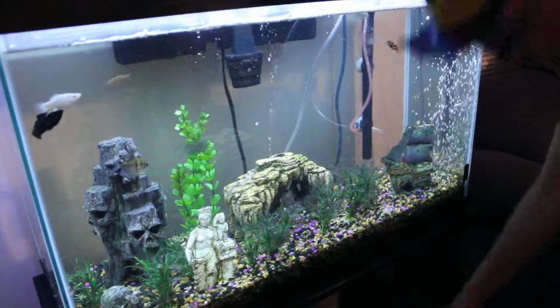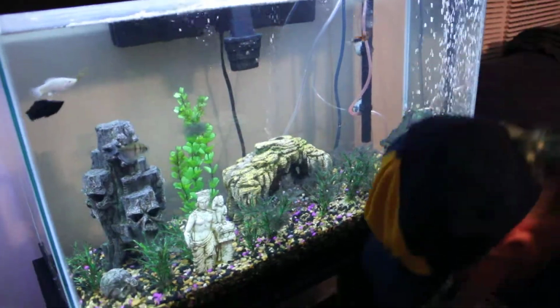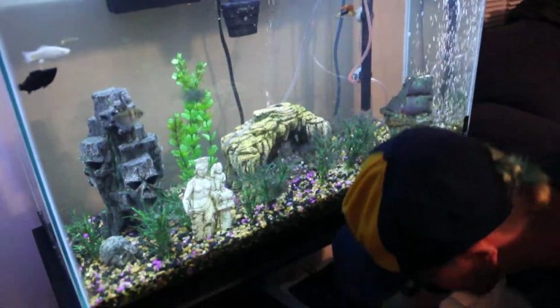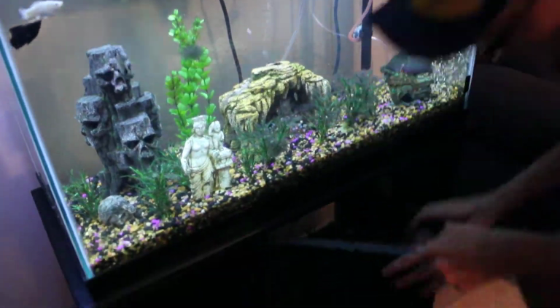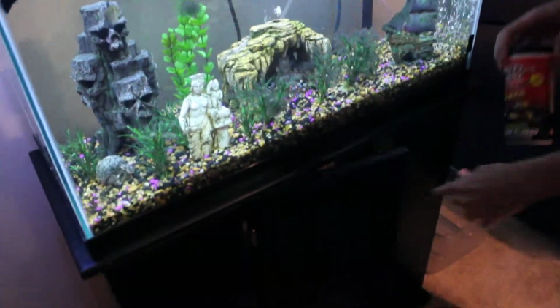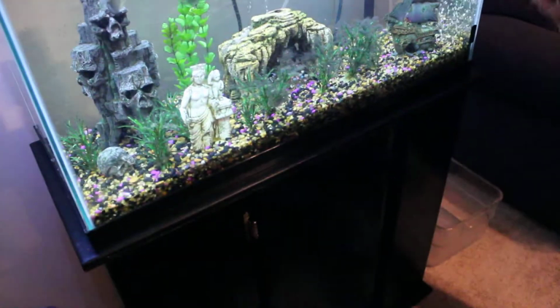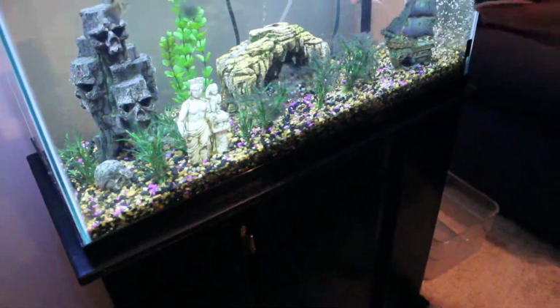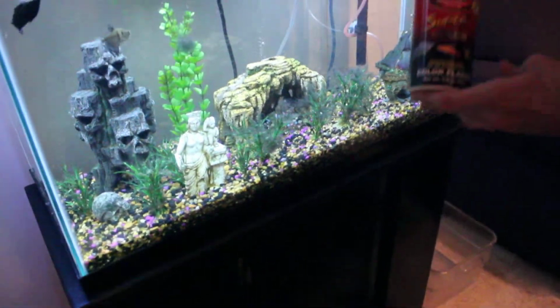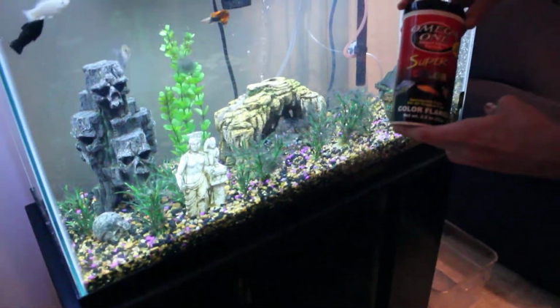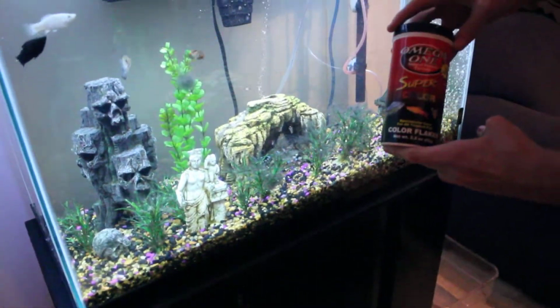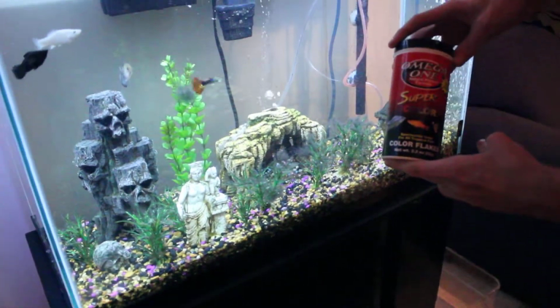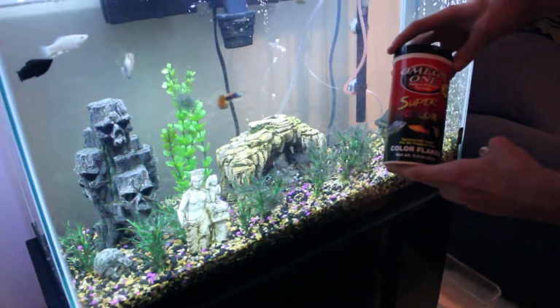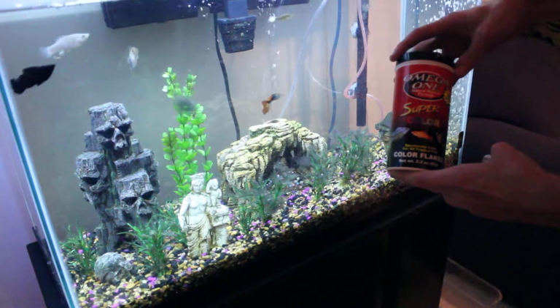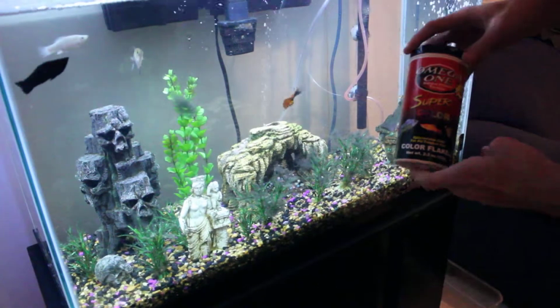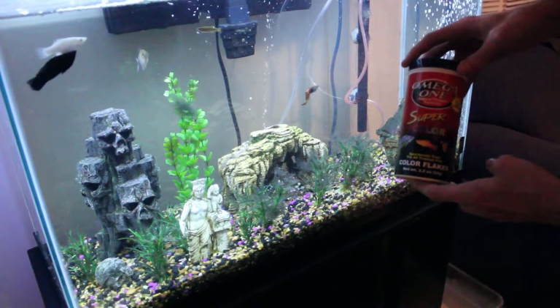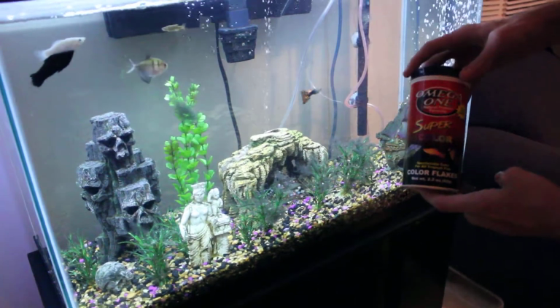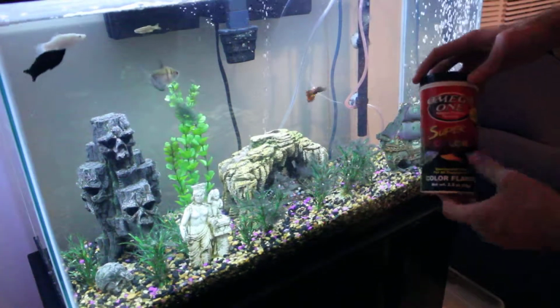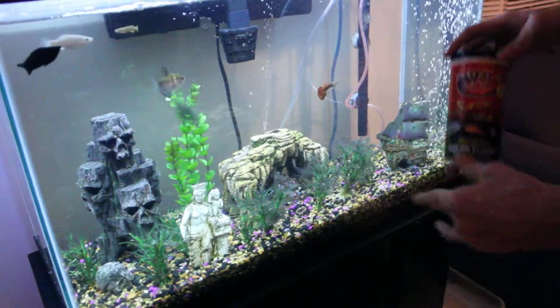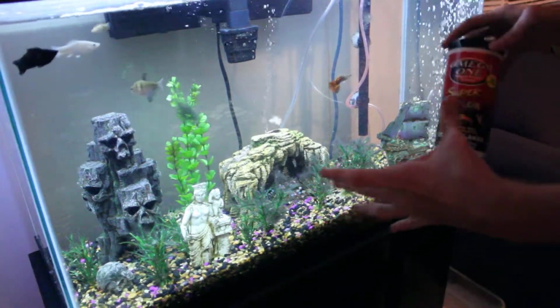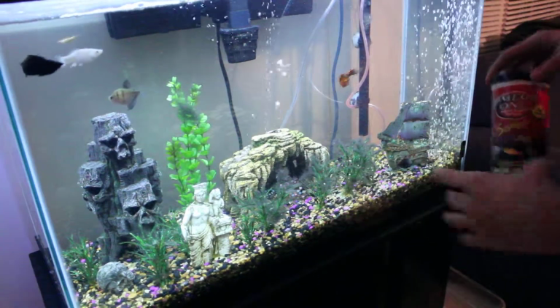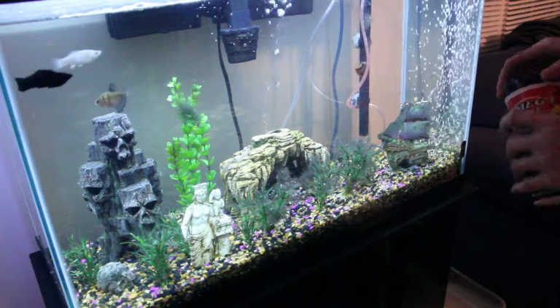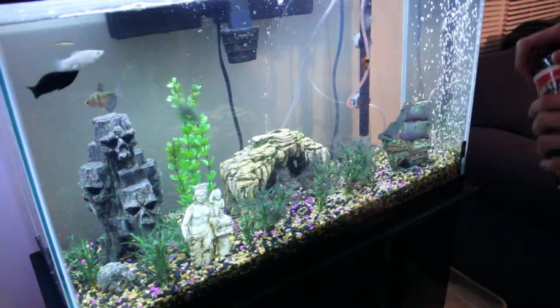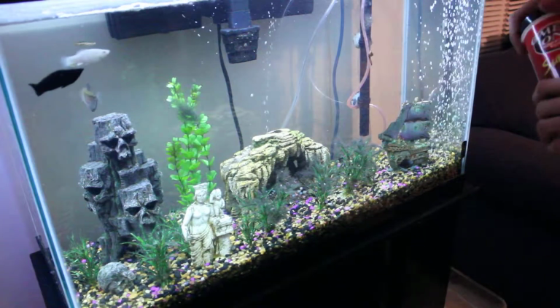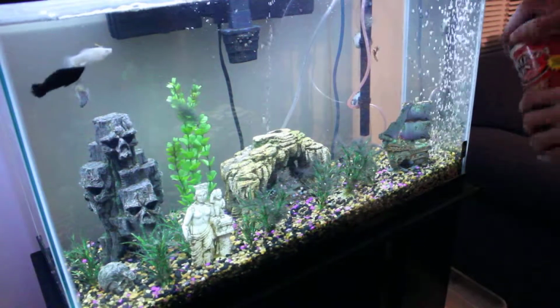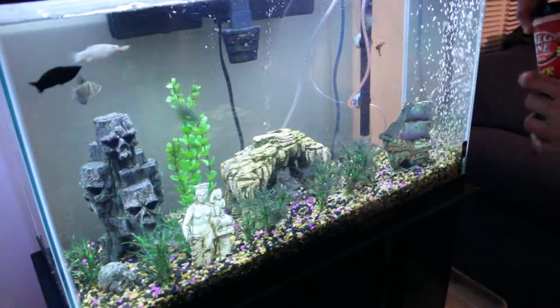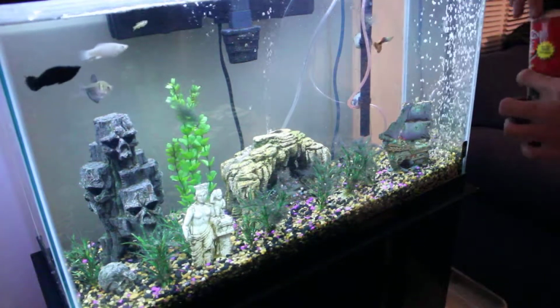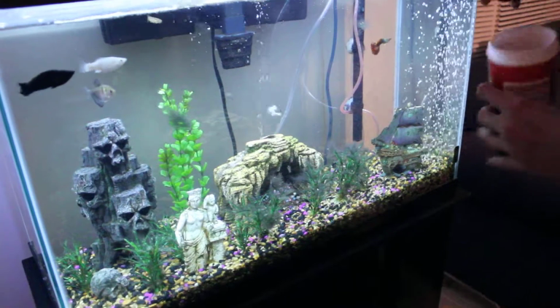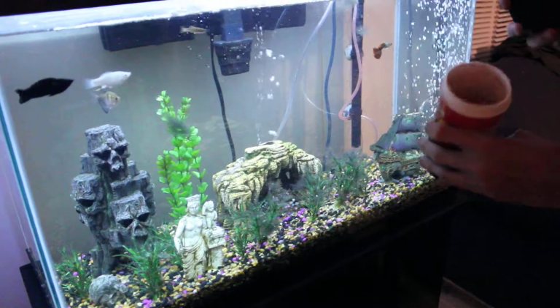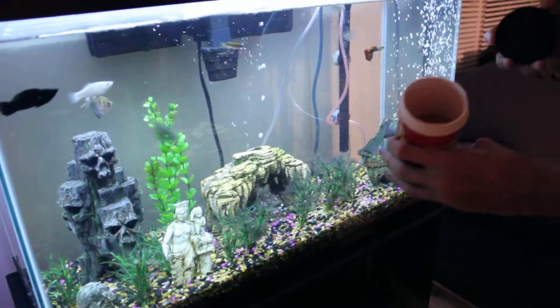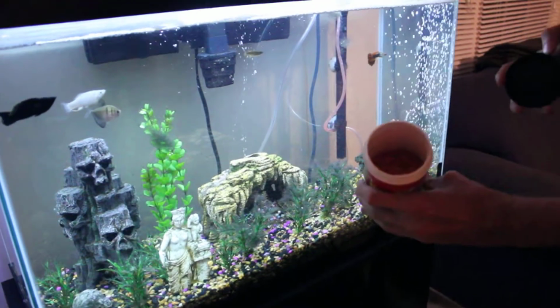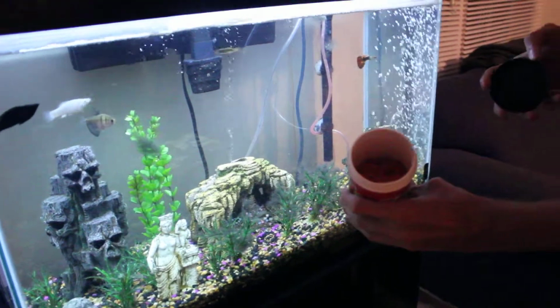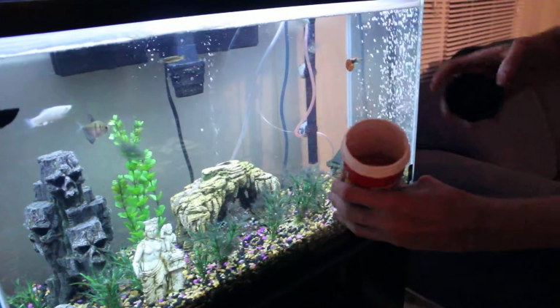We've got some Omega-1 Super Color. This is my favorite kind because it kind of brings out the color in the fish. Basically it's just dried up shrimp and all that stuff in little flakes.